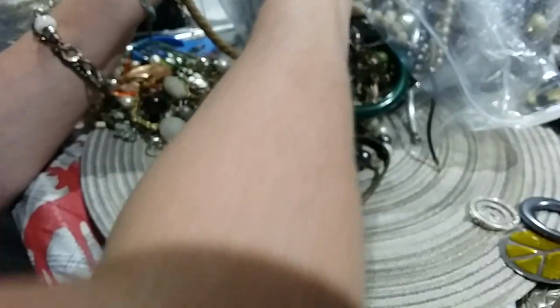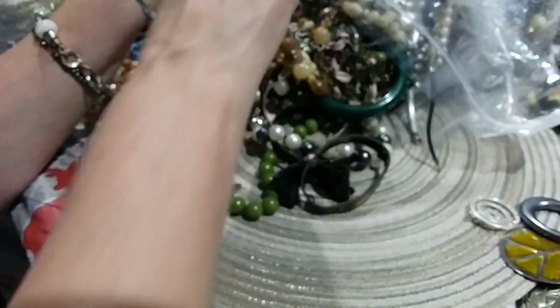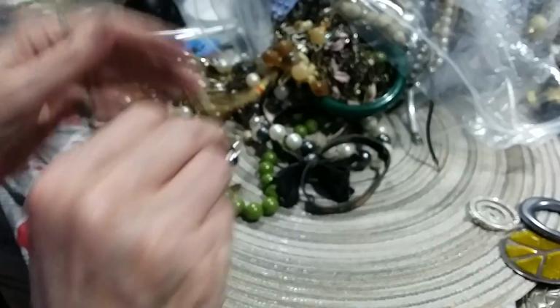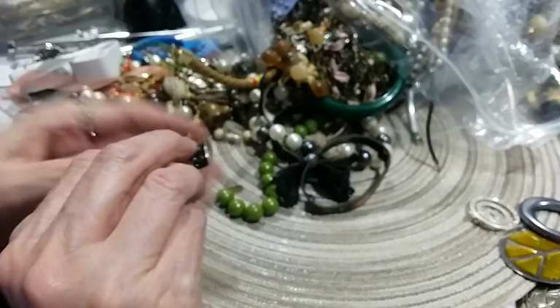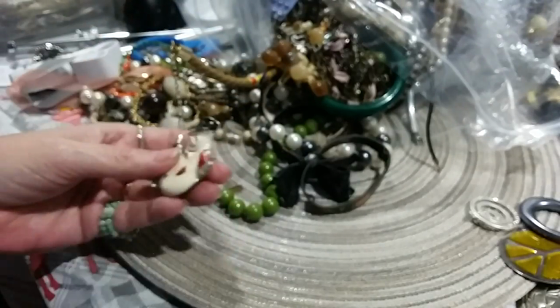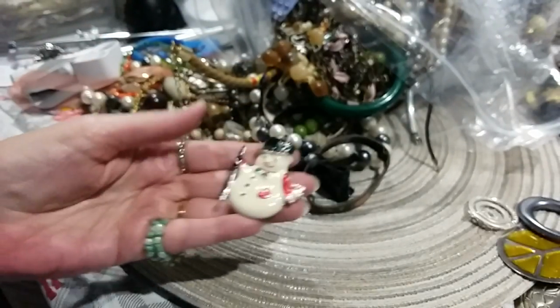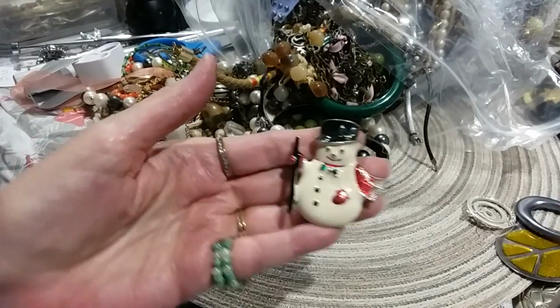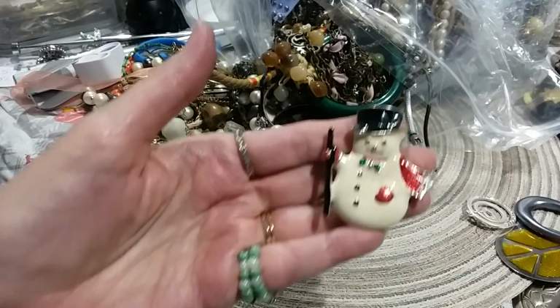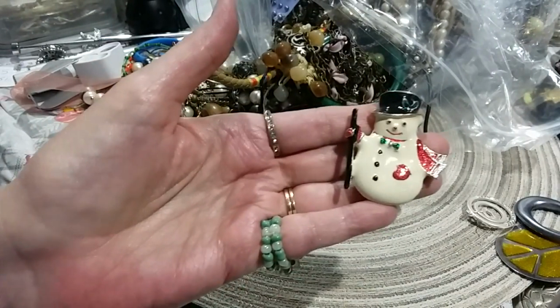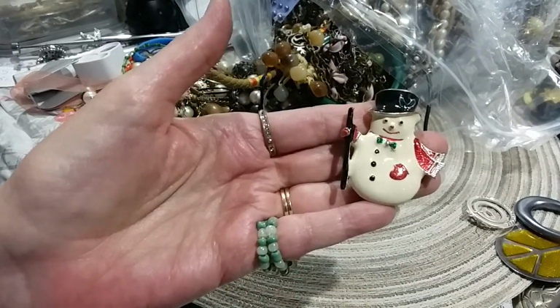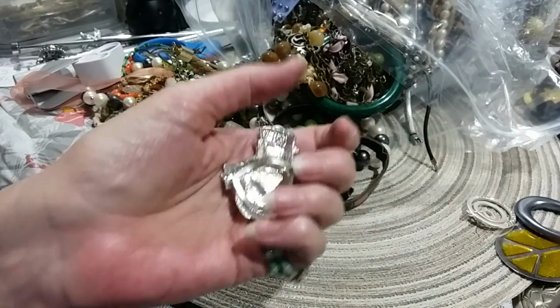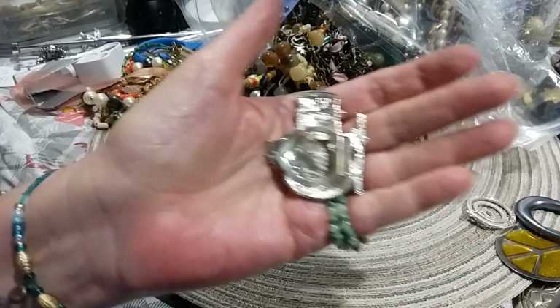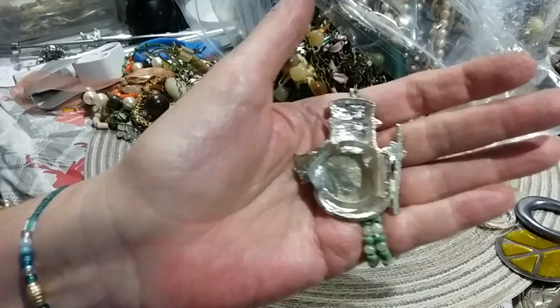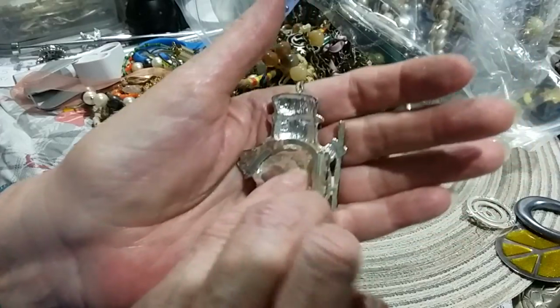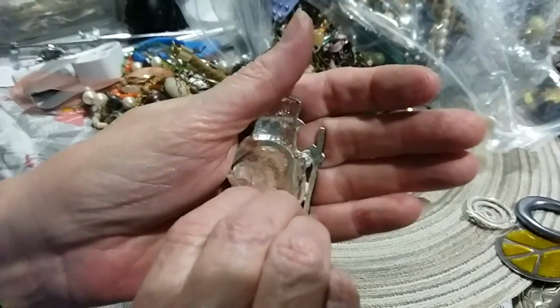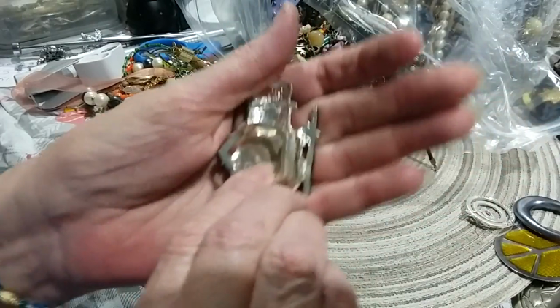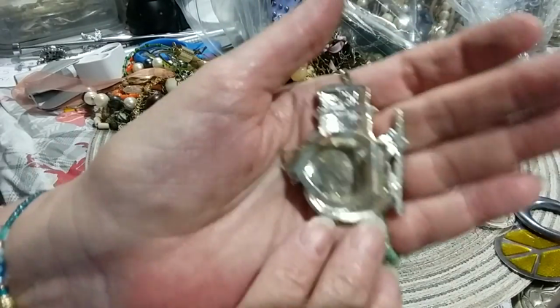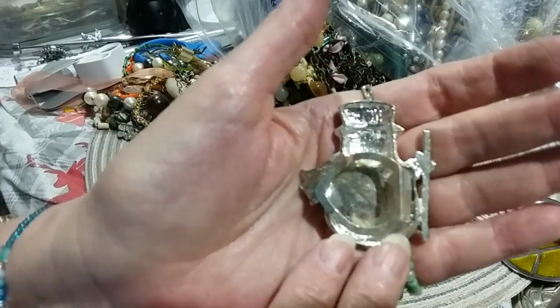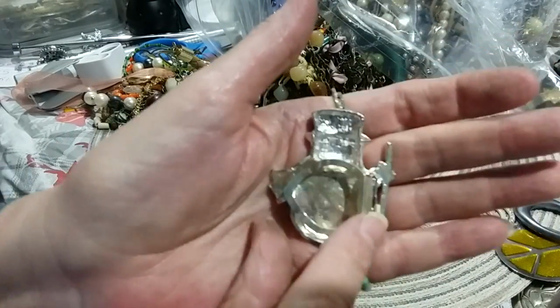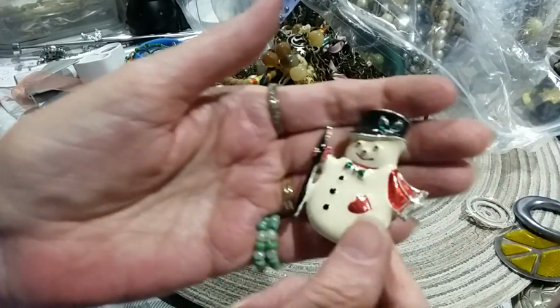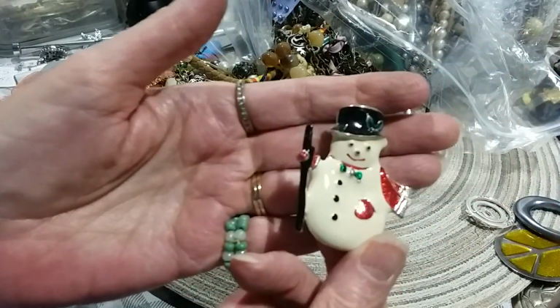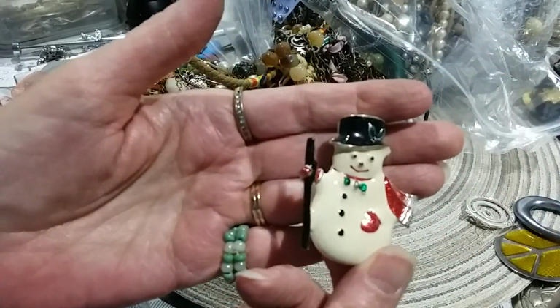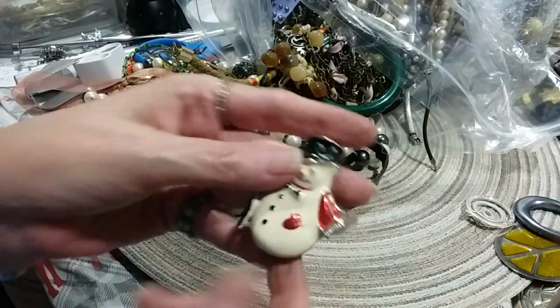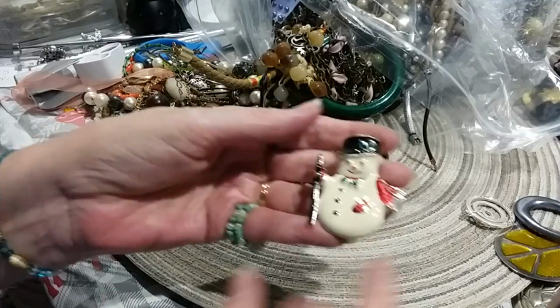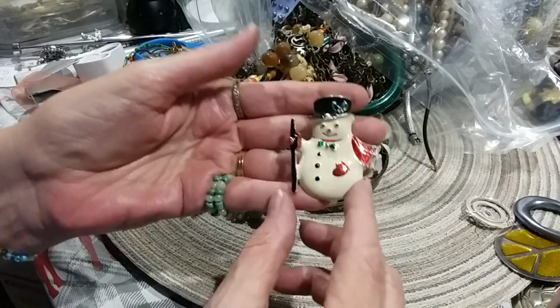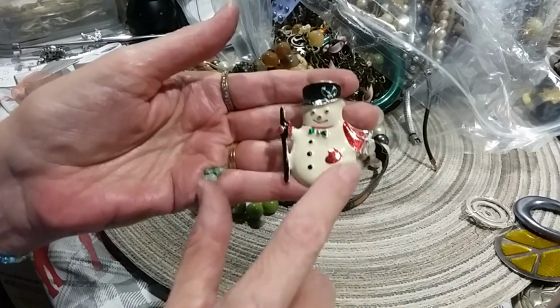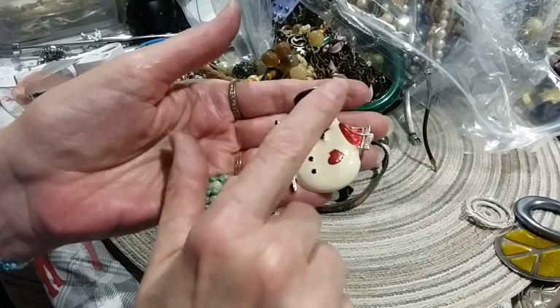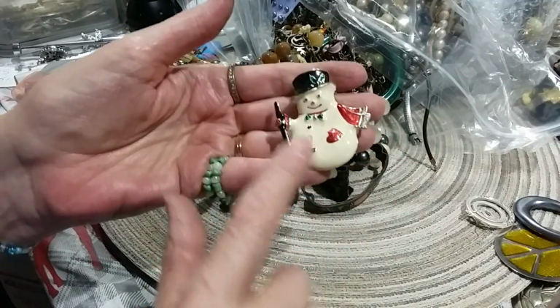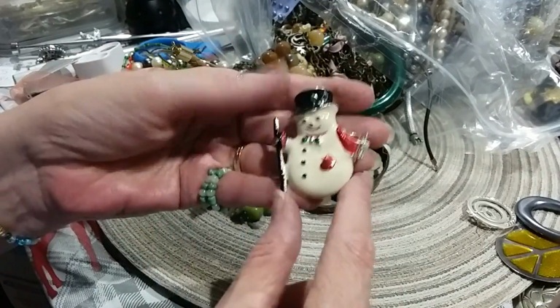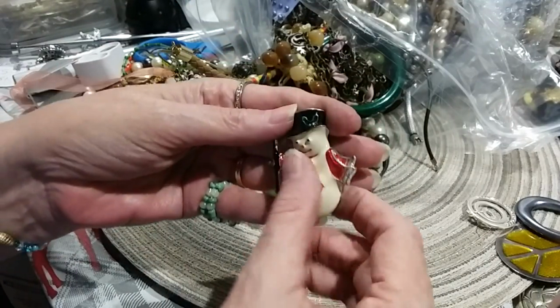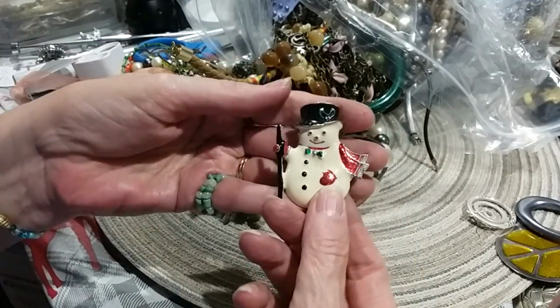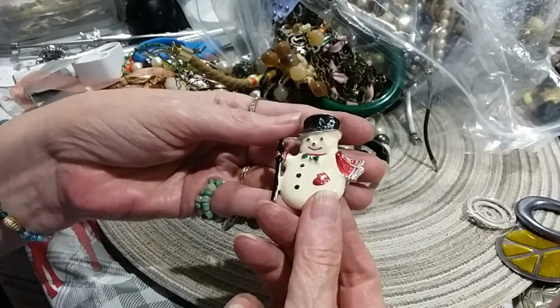Oh, look at there — Mr. Snowman! Oh, and he's a scarf clip. Well, that's cute. The enamel on it's perfect. So I'm real happy with that.